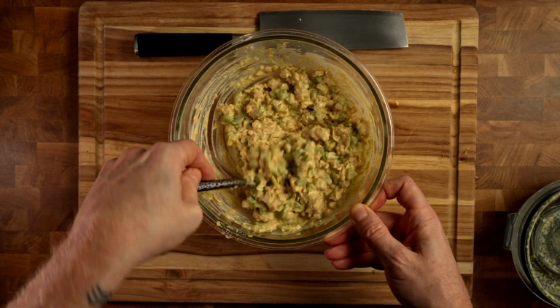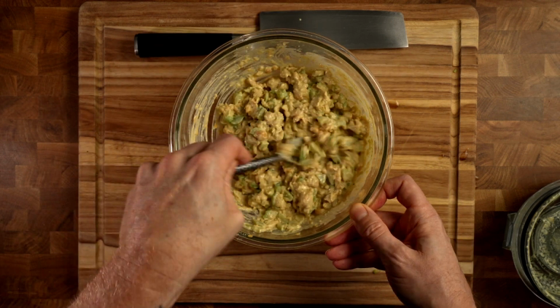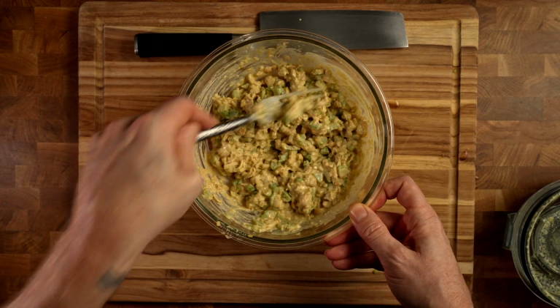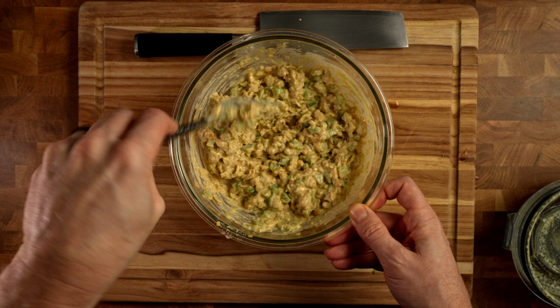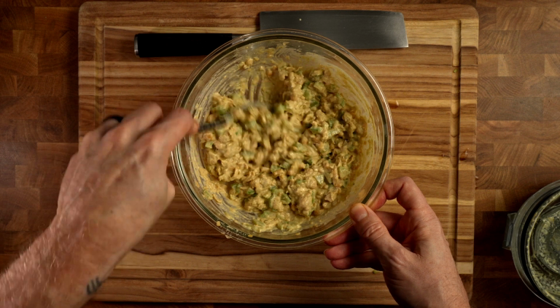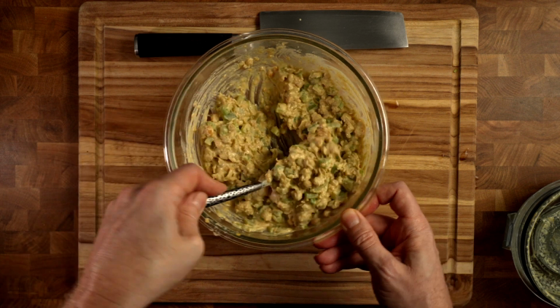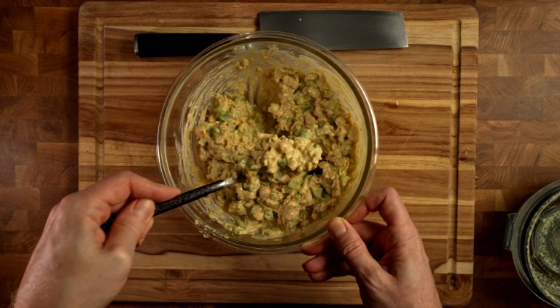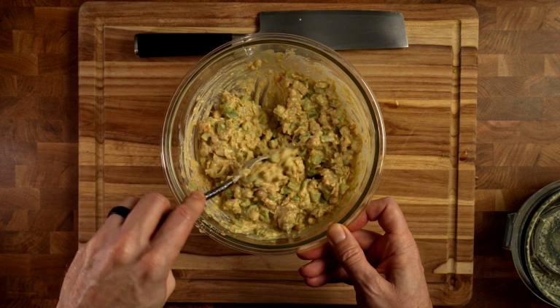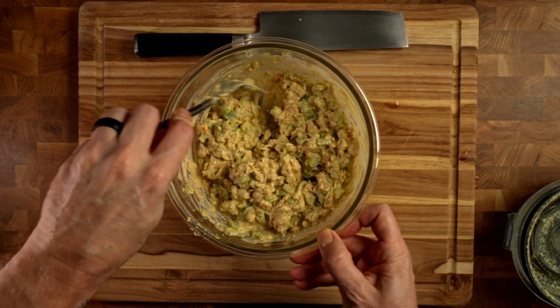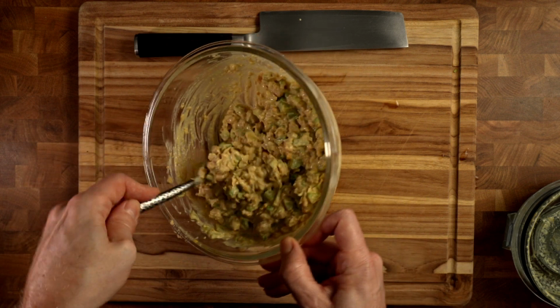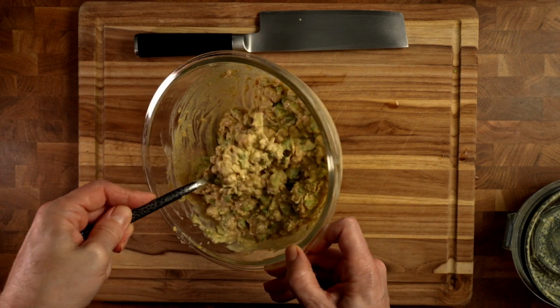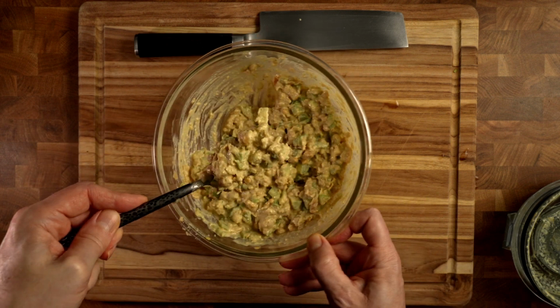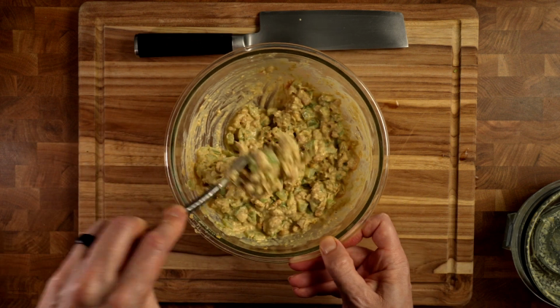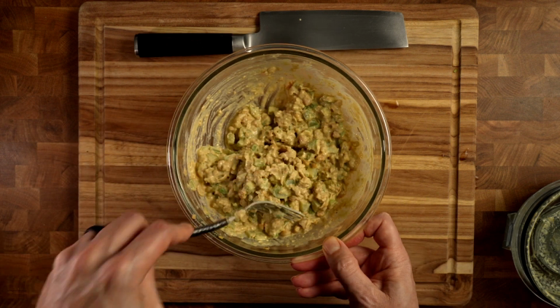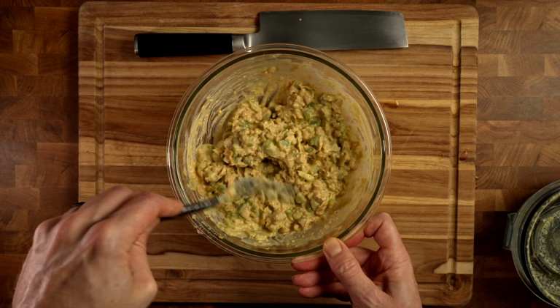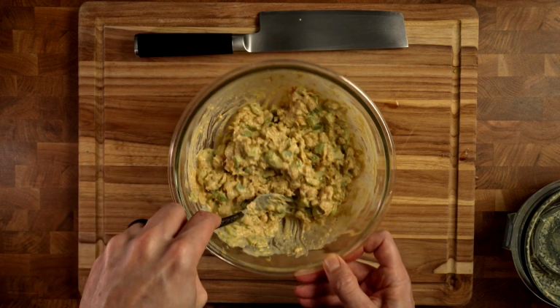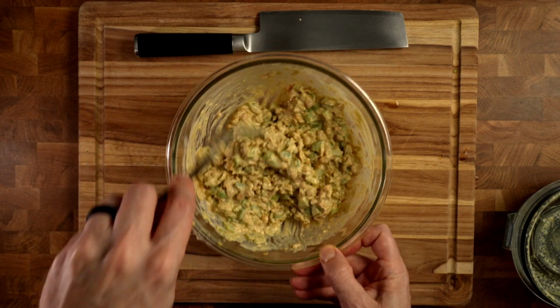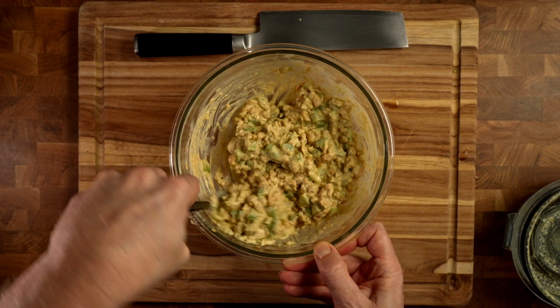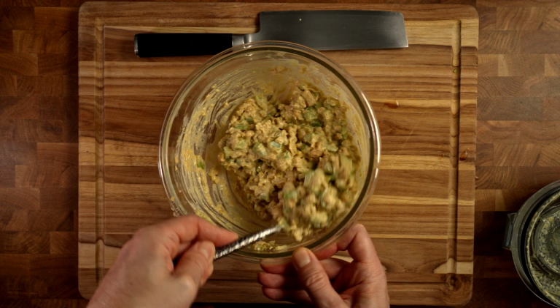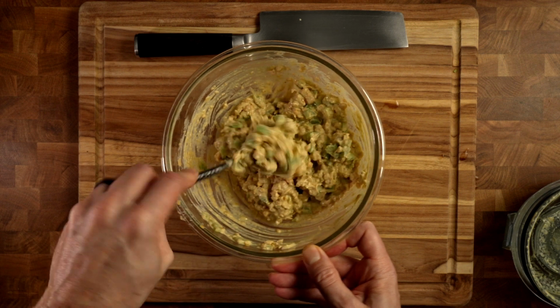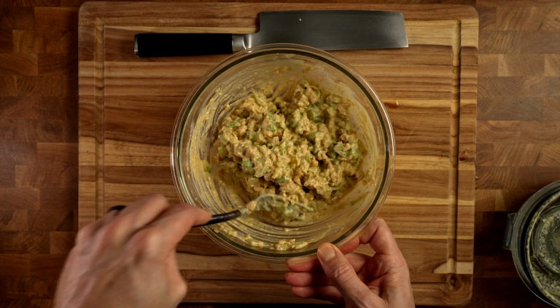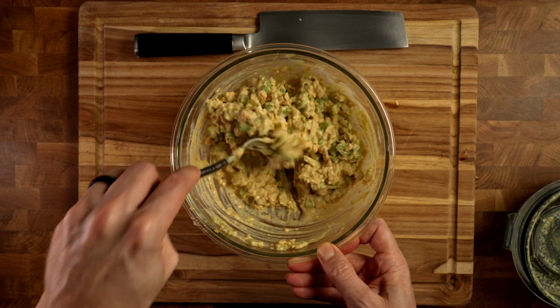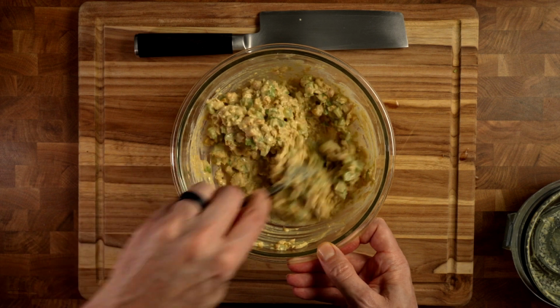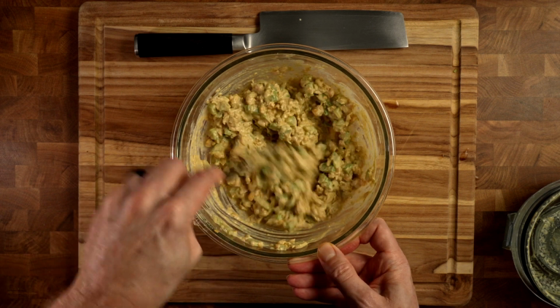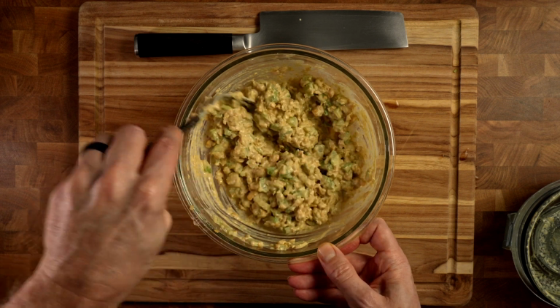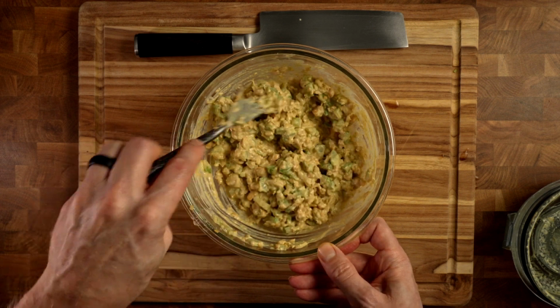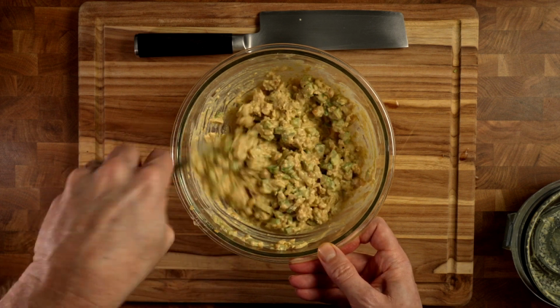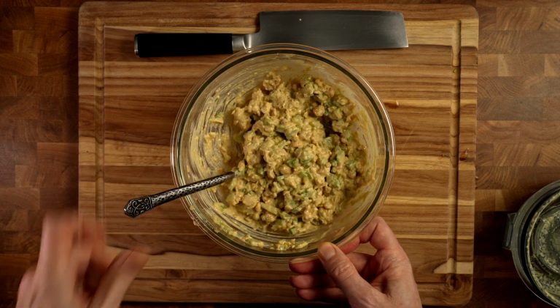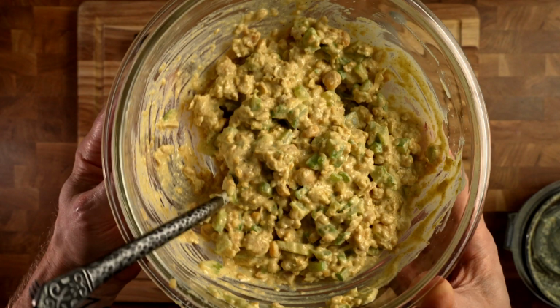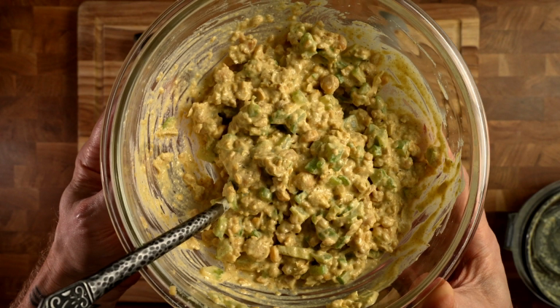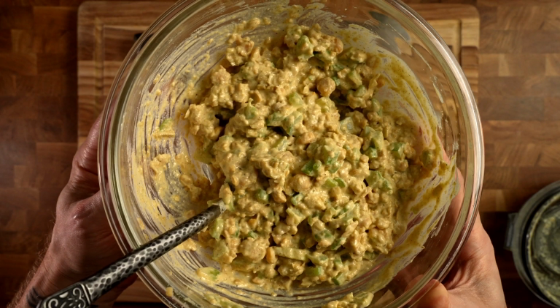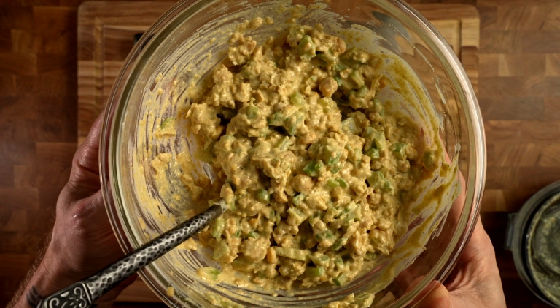I don't like to add all of it at once, just in case I add a little too much — then you make chickpea salad soup, which I don't know that that's a good thing. Then we just mix it up real good. You want it to be moist, you want a decent texture, you want it to be sort of spreadable, but you don't want it to drip out all over the place. Like this doesn't look like it's going to drip much at all. So now we have our chickpea salad.